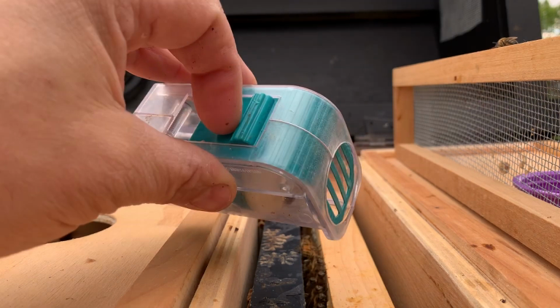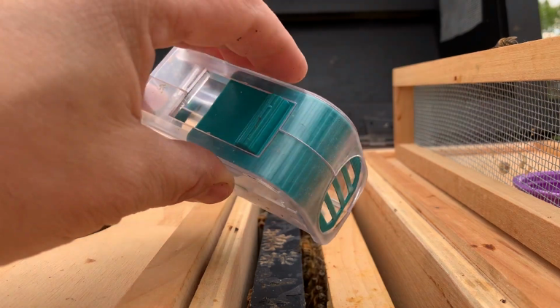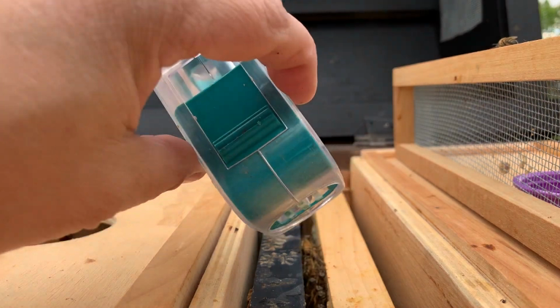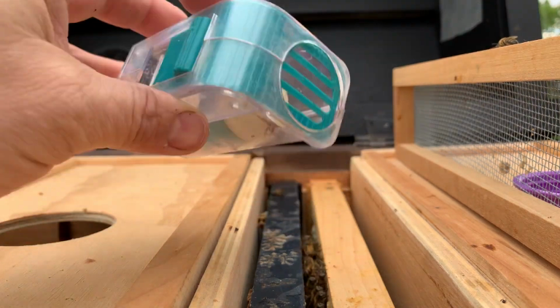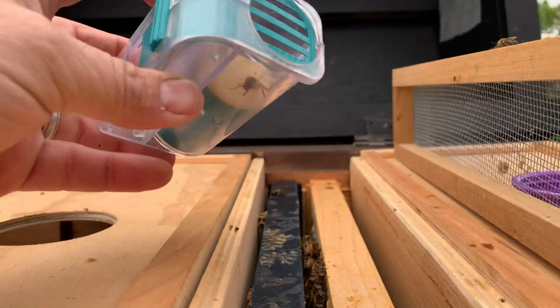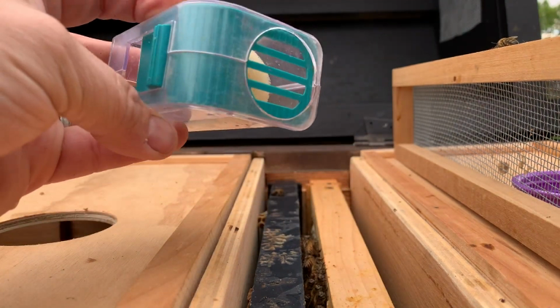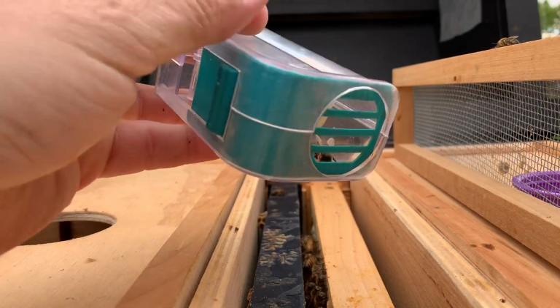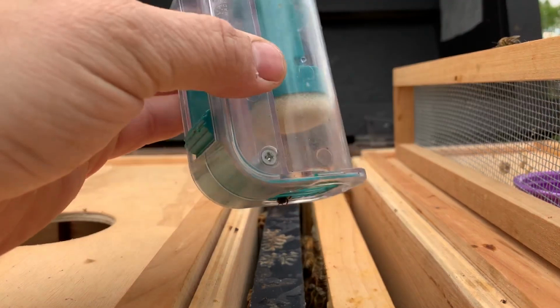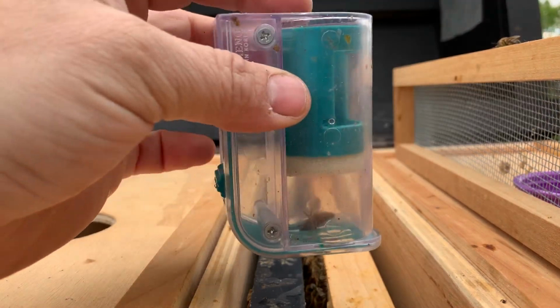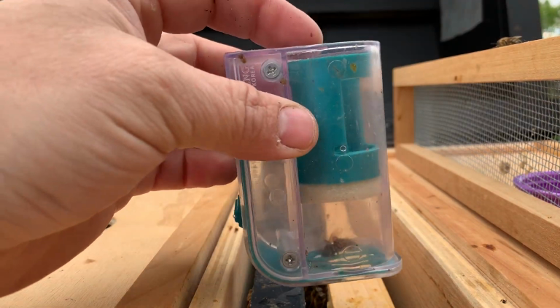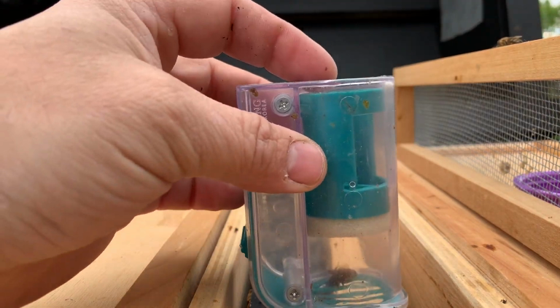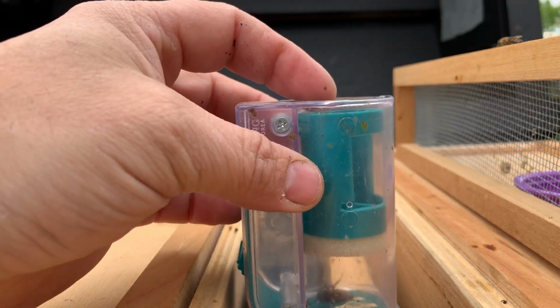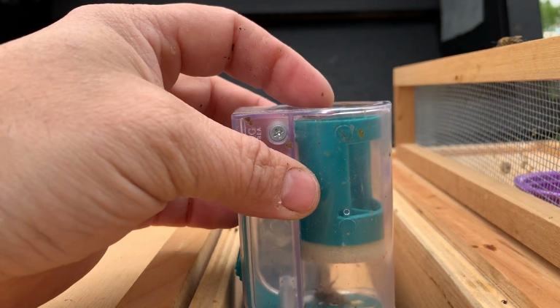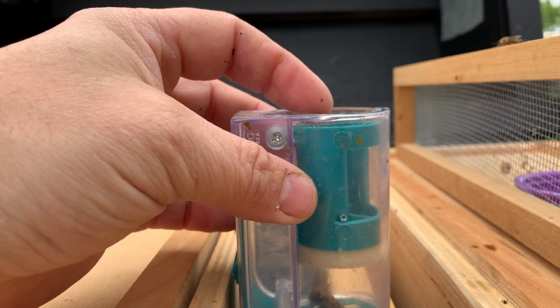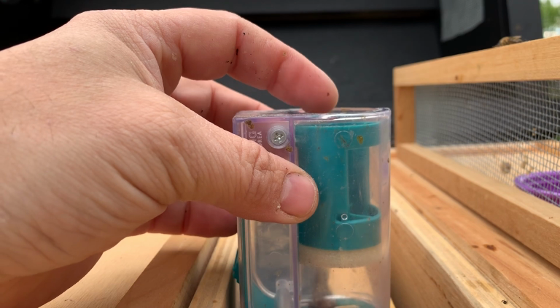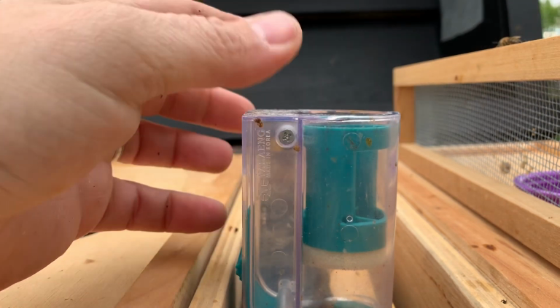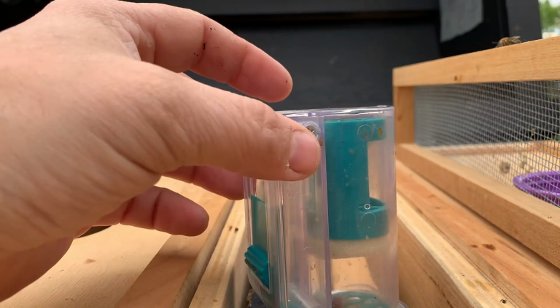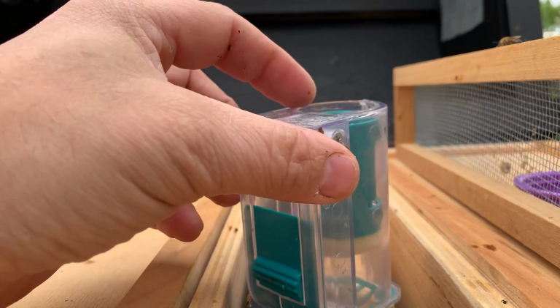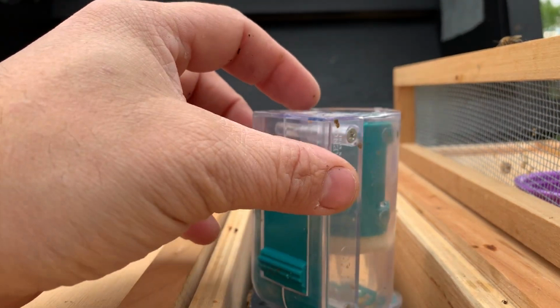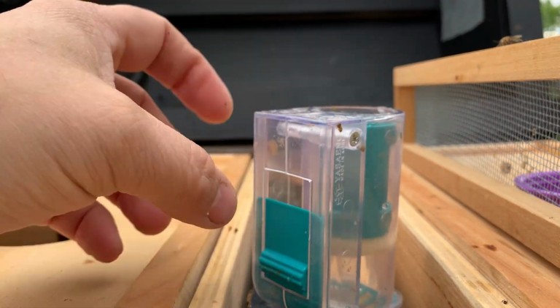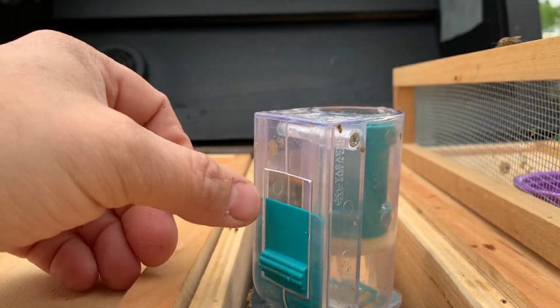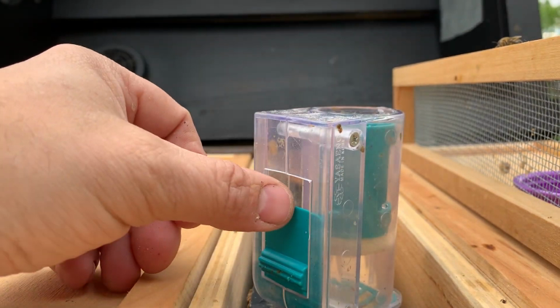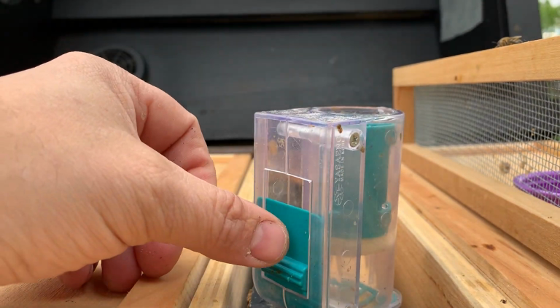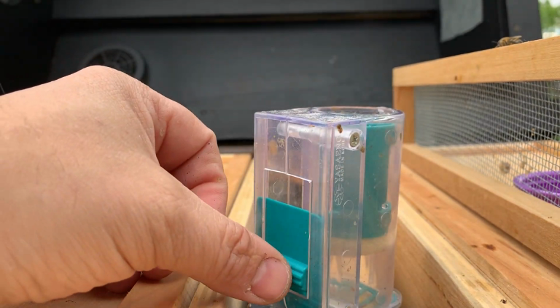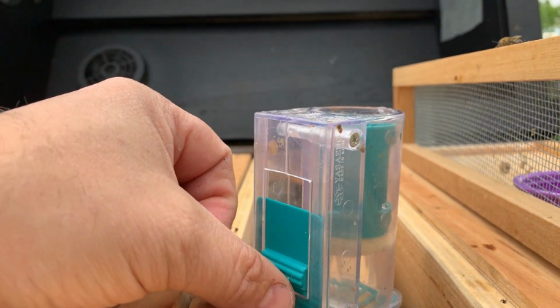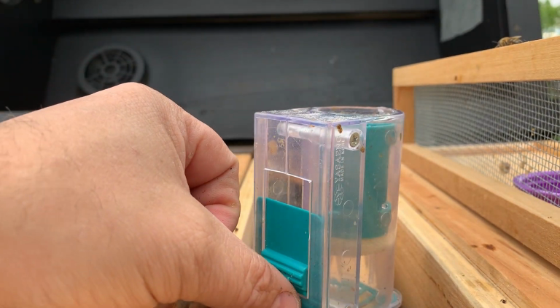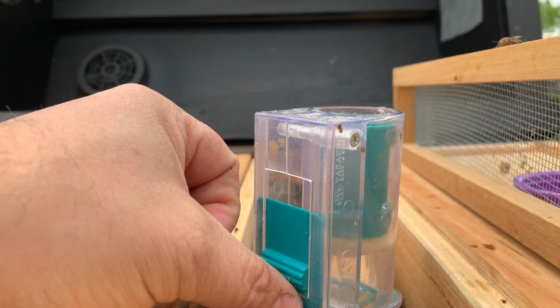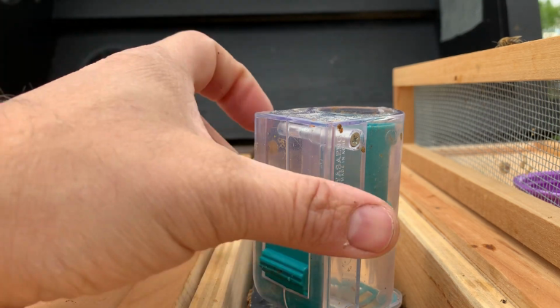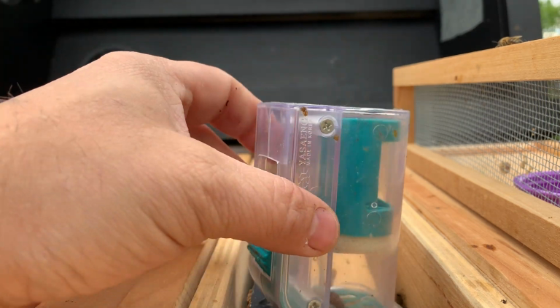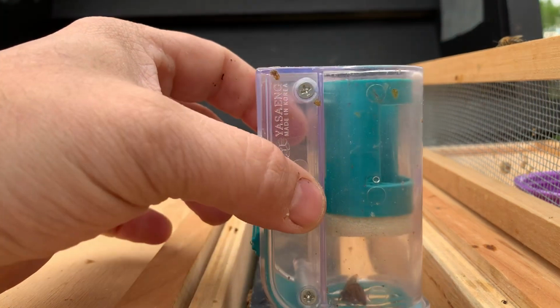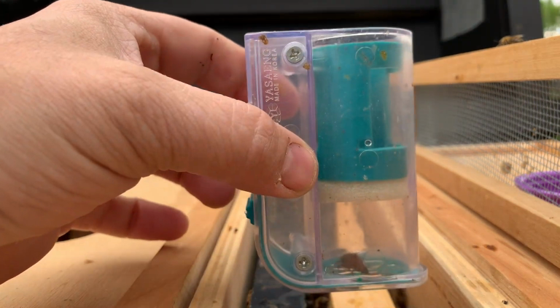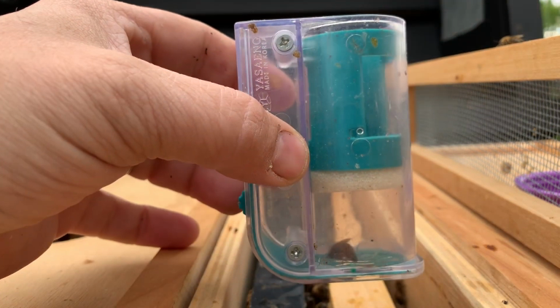So we pulled a frame out. You're going to set that queen catcher right directly on the frame, and you're going to slide this little door down slowly so that you capture your queen inside.